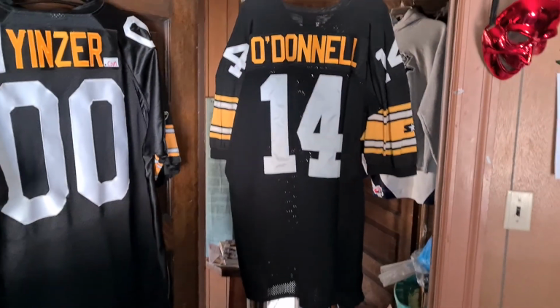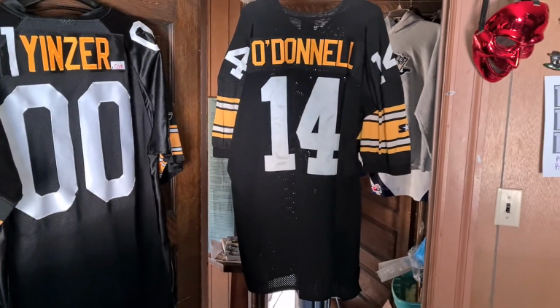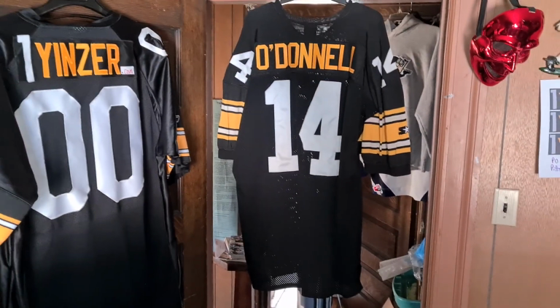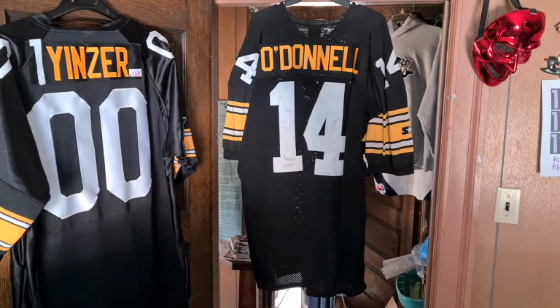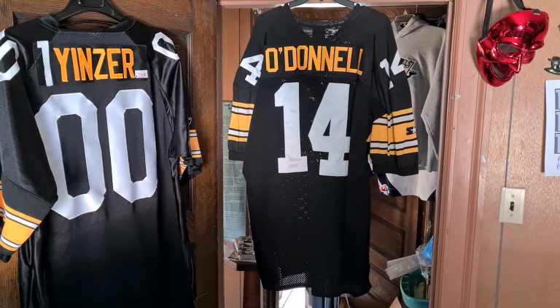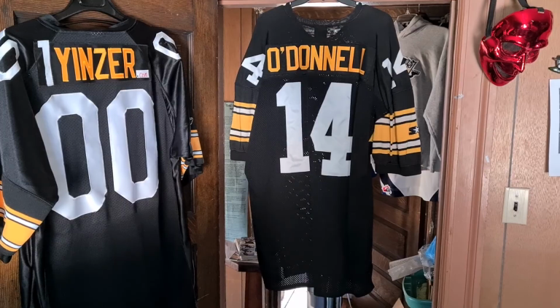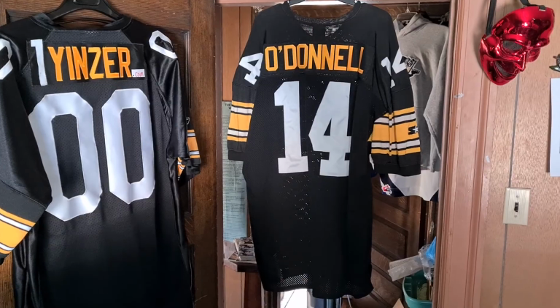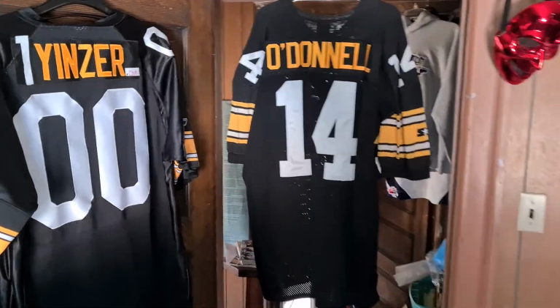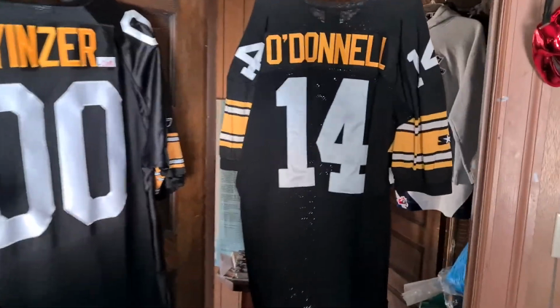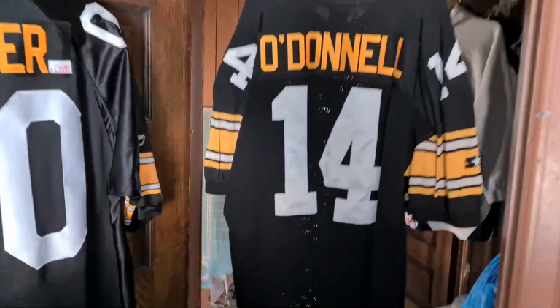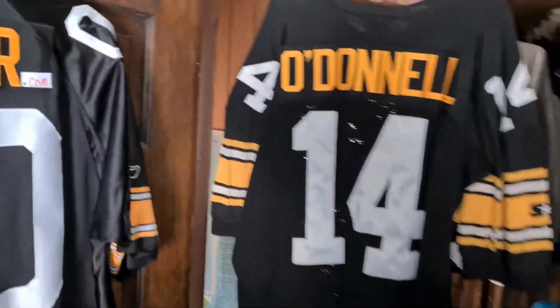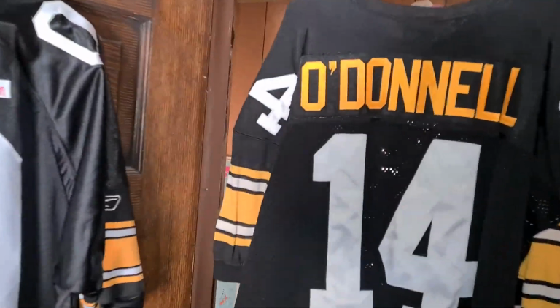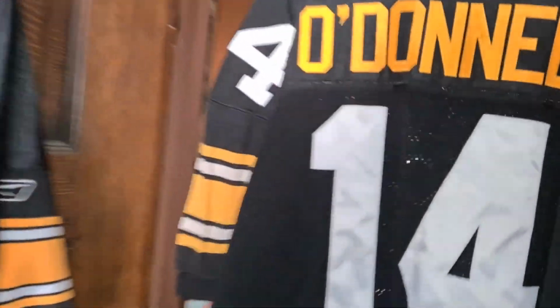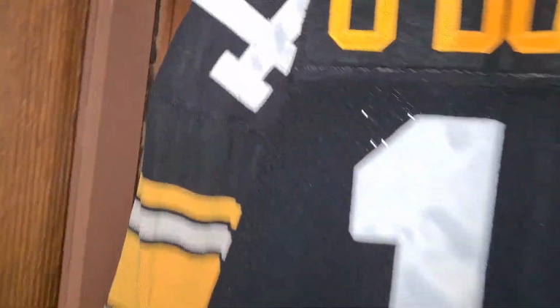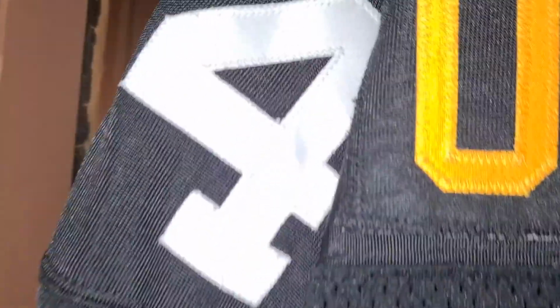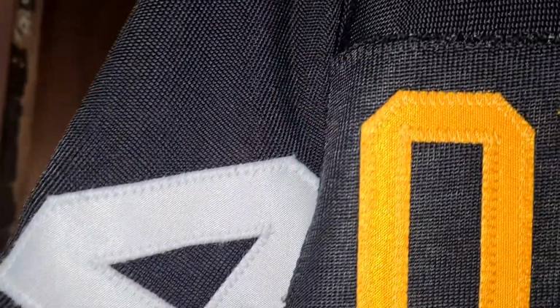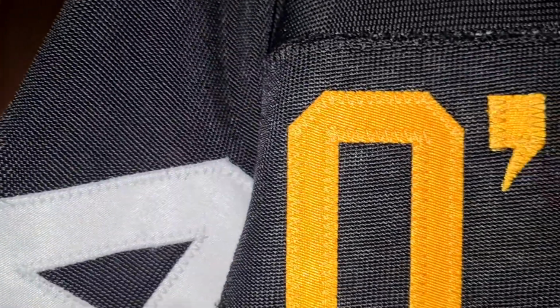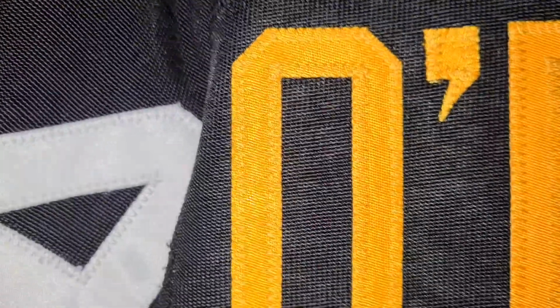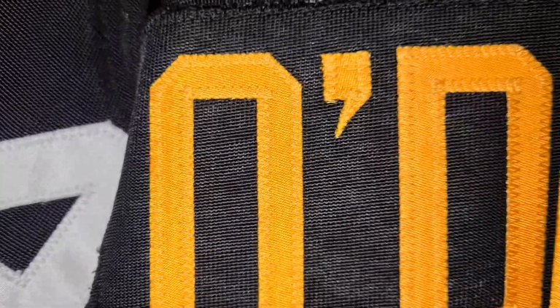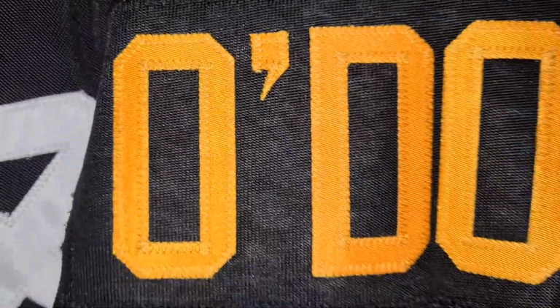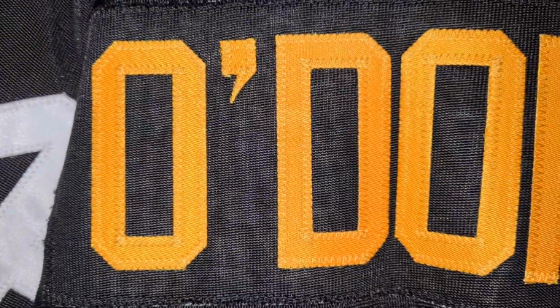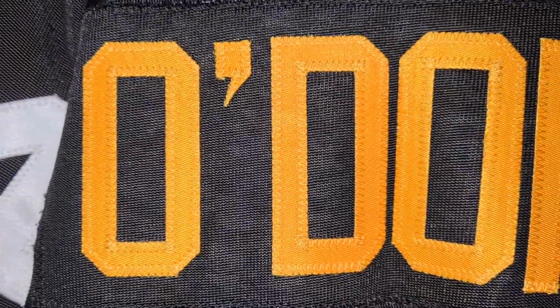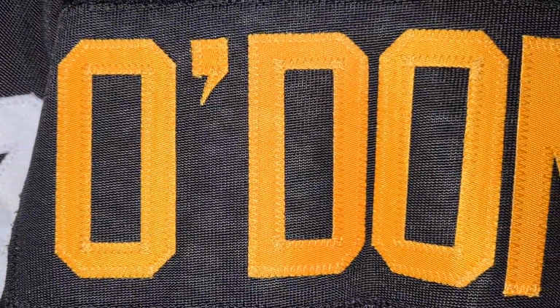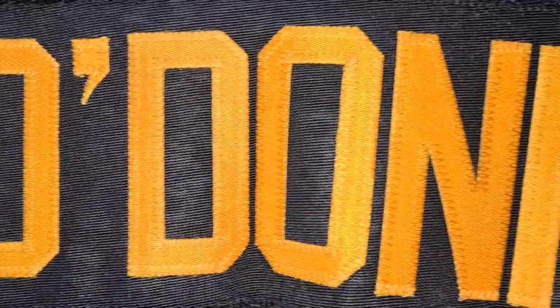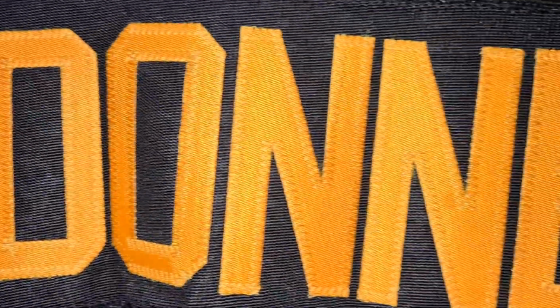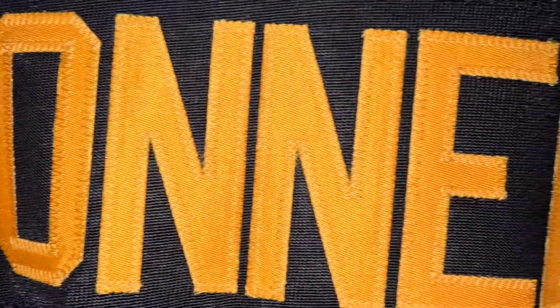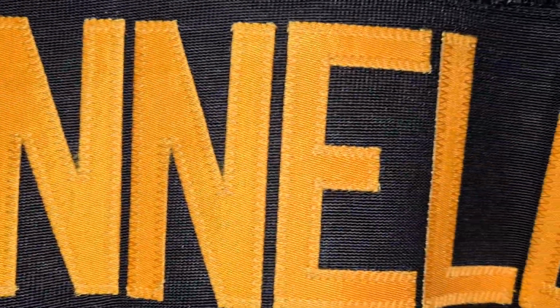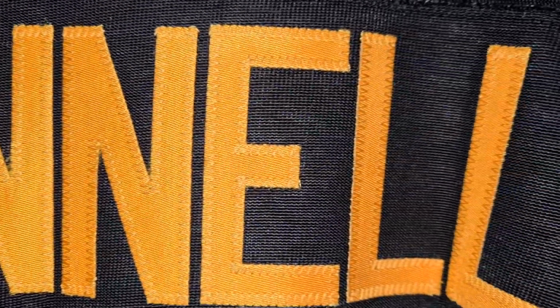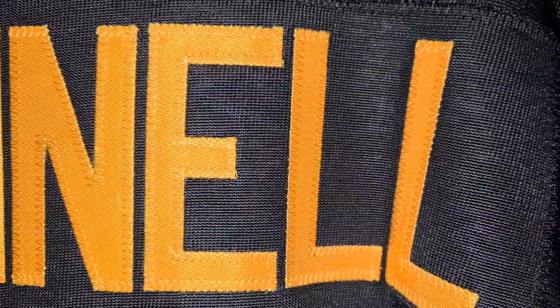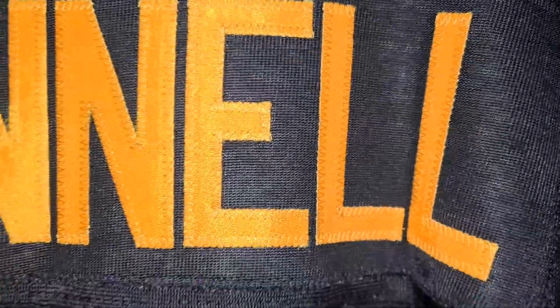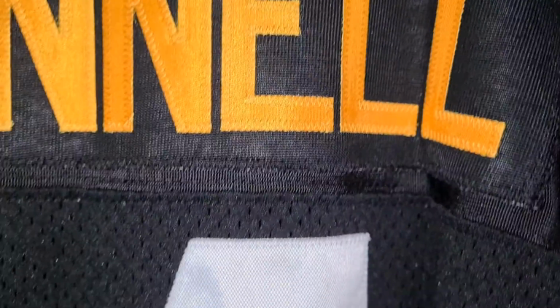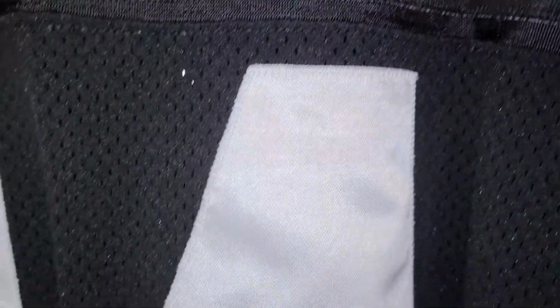There's the back of it, and this was a good one too because it had the regular name bar on the back.